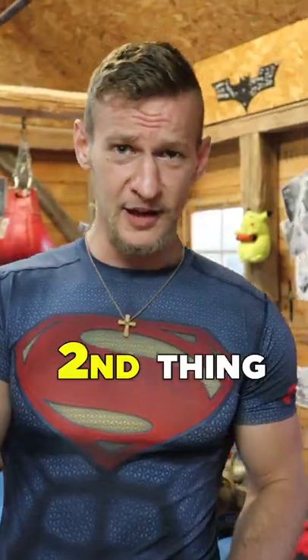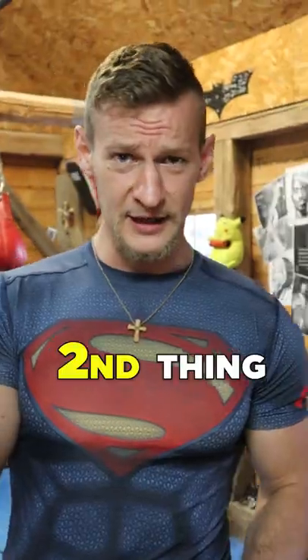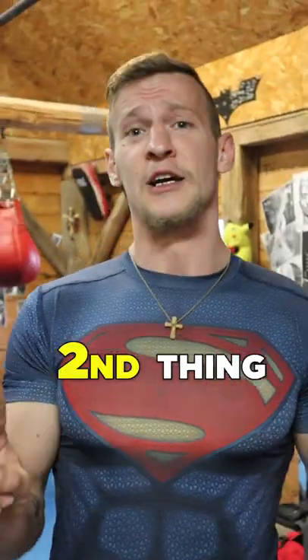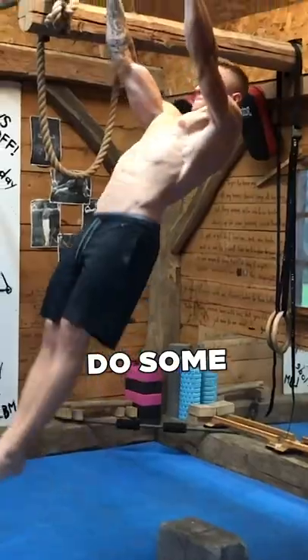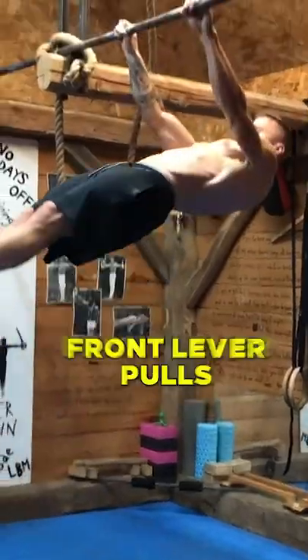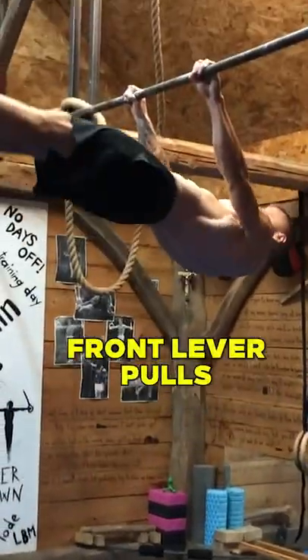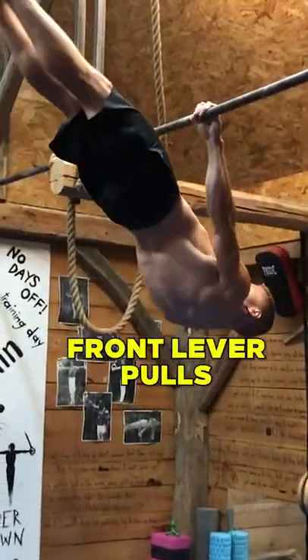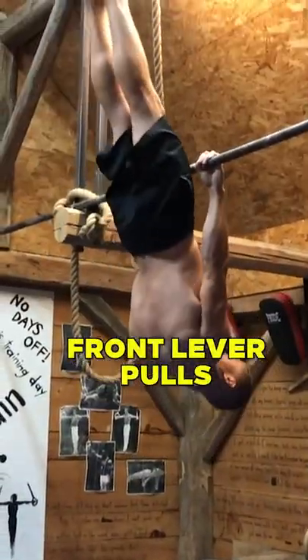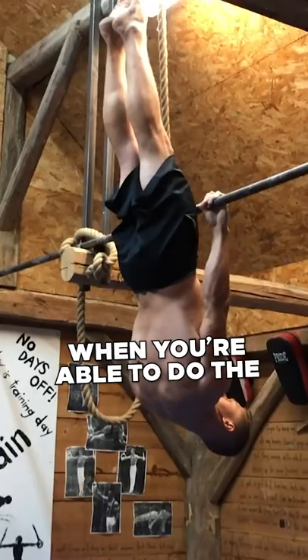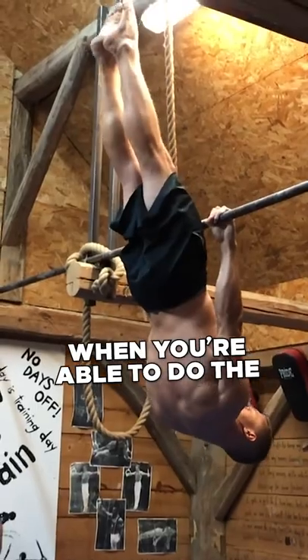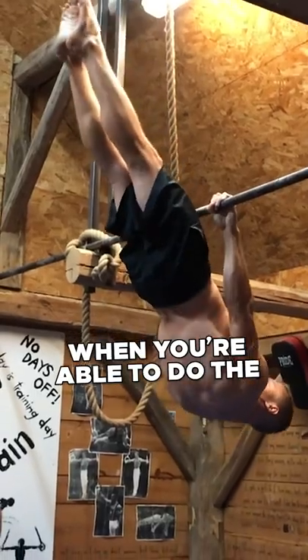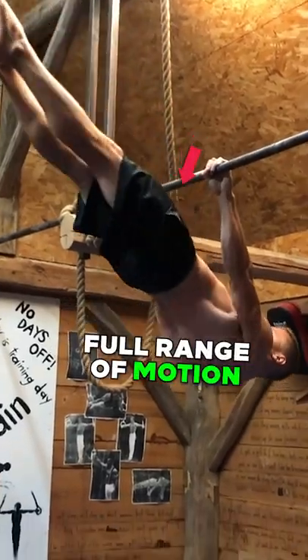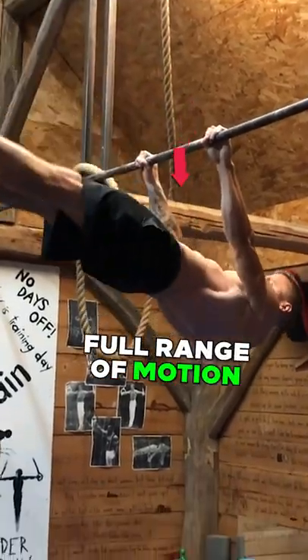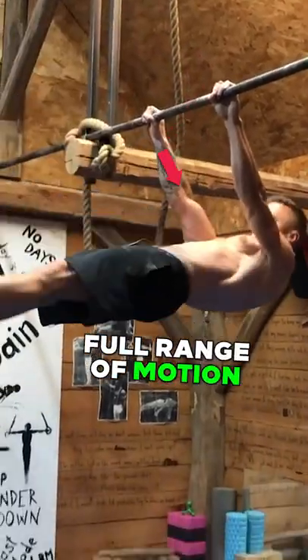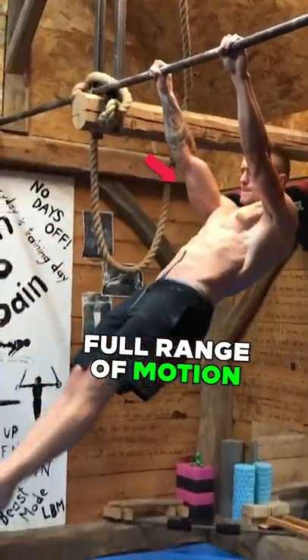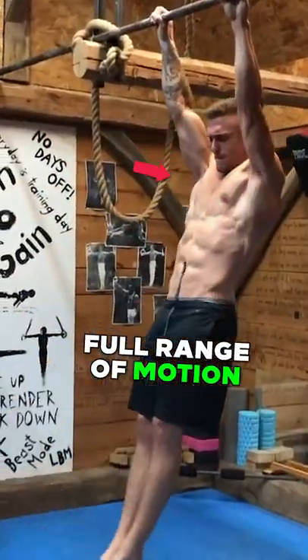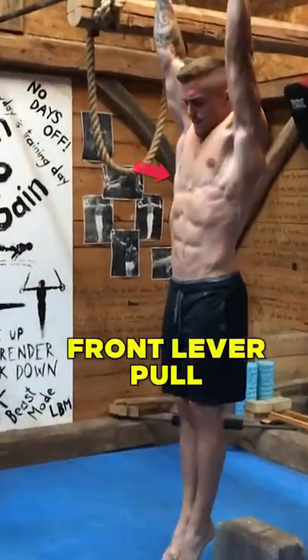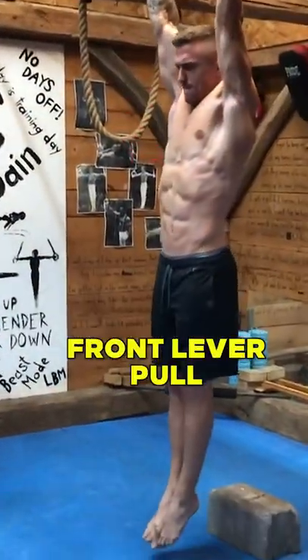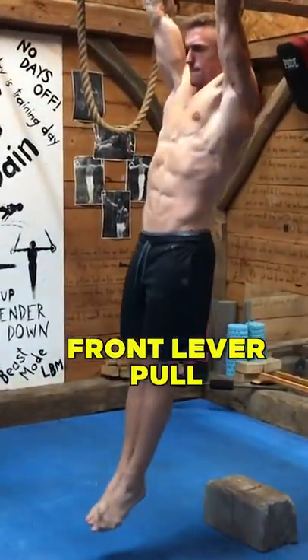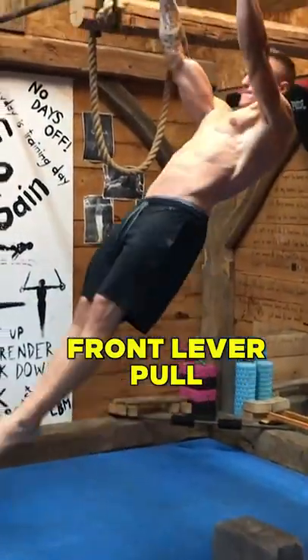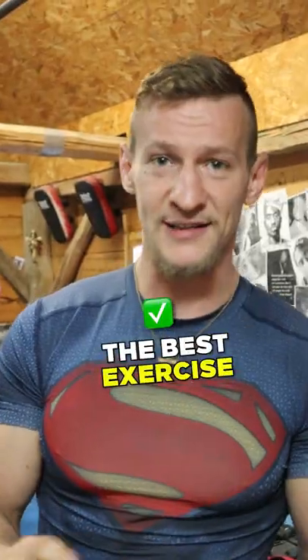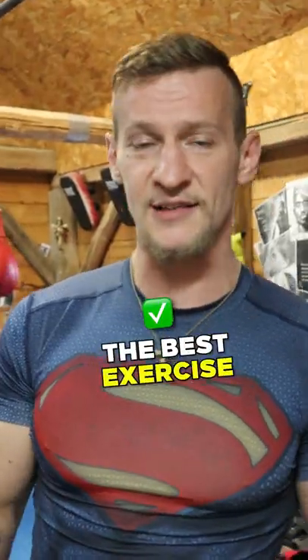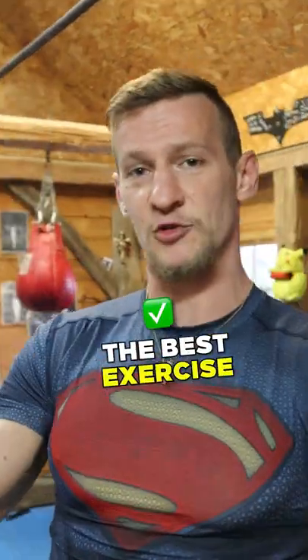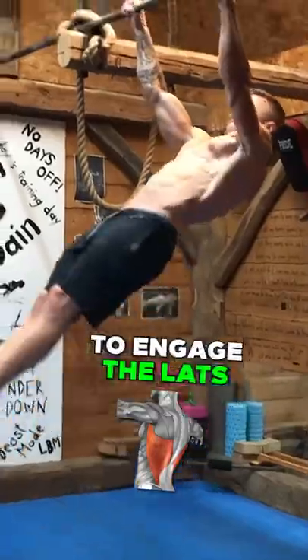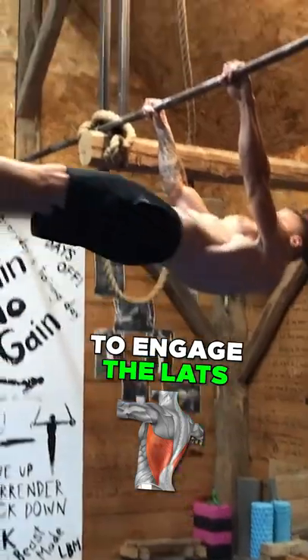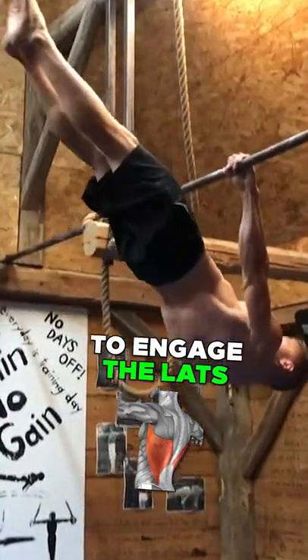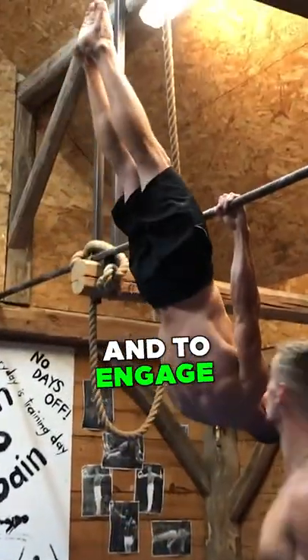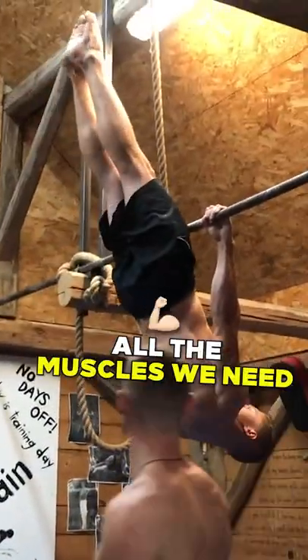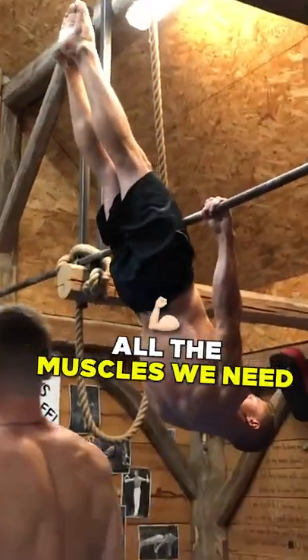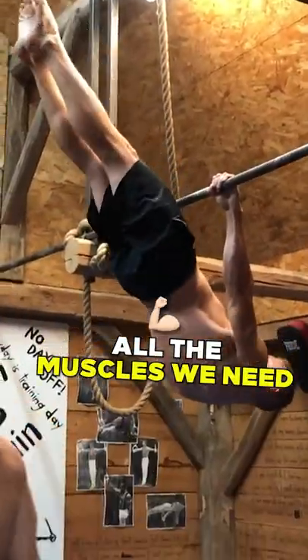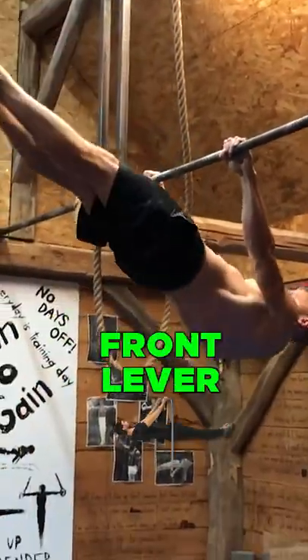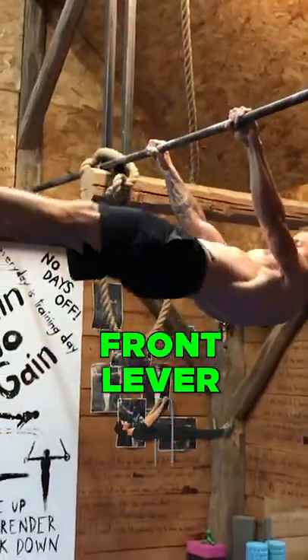Second thing: do some front lever pulls. When you're able to do the full range of motion front lever pull, it's the best exercise to engage the lats and all the muscles we need for the front lever.